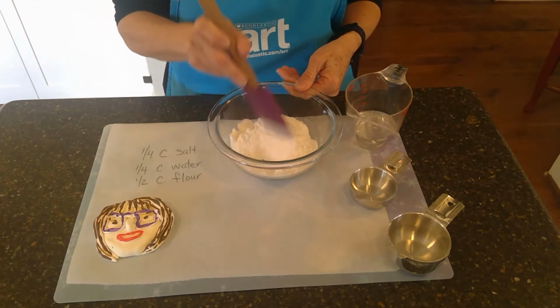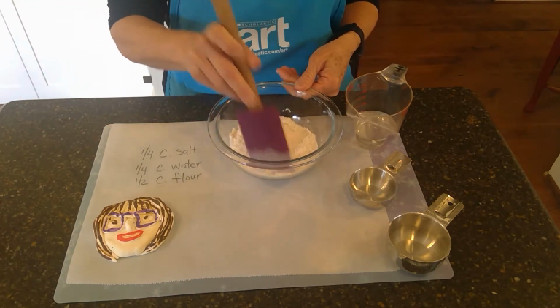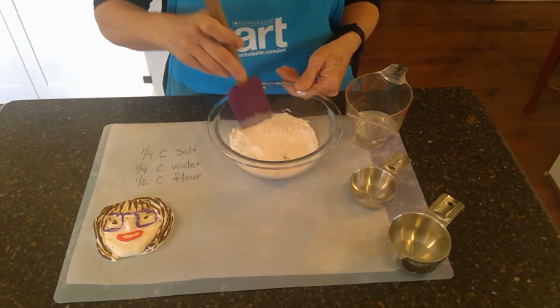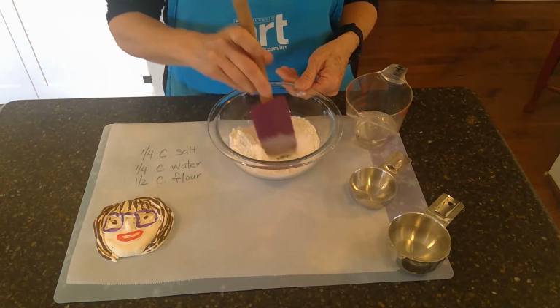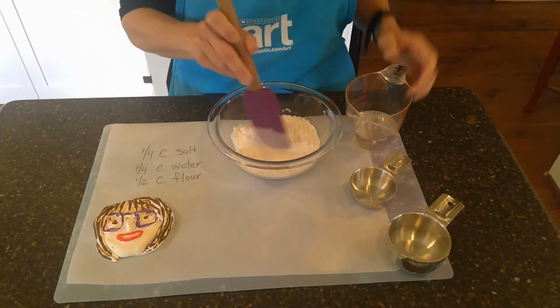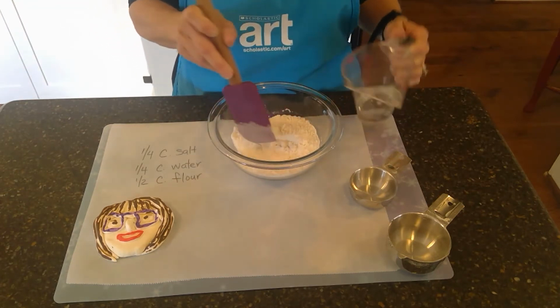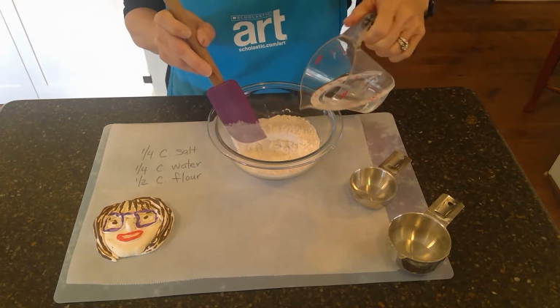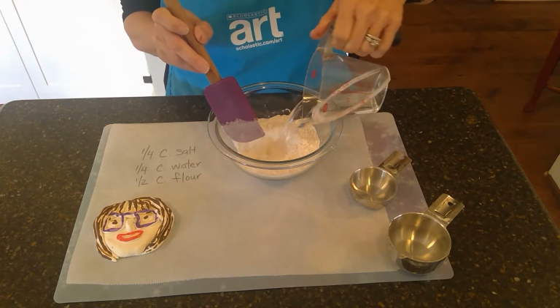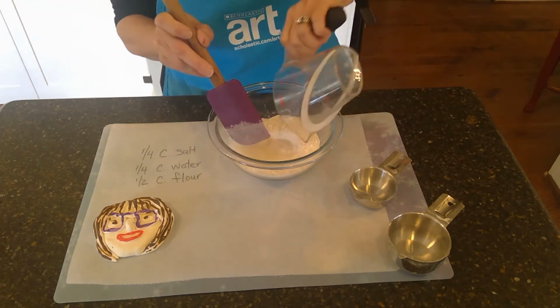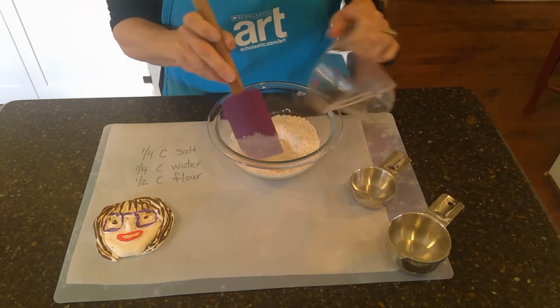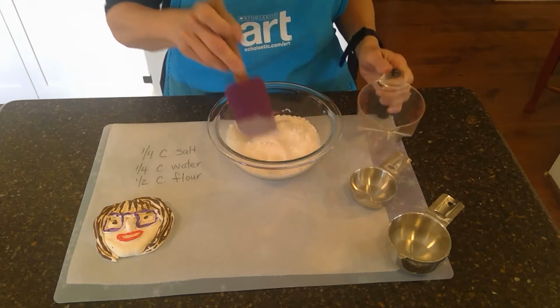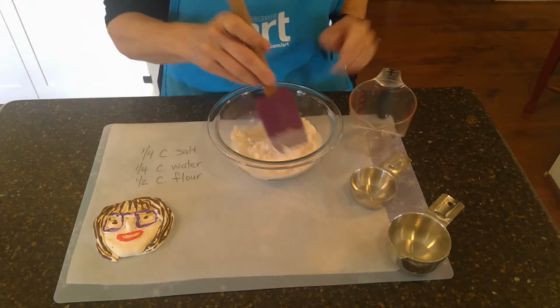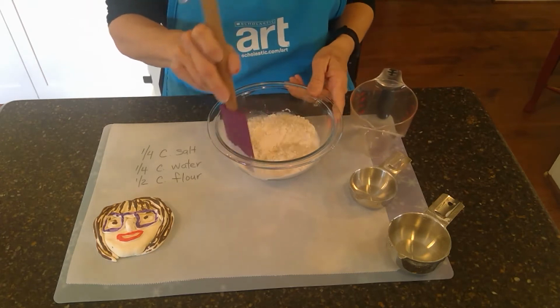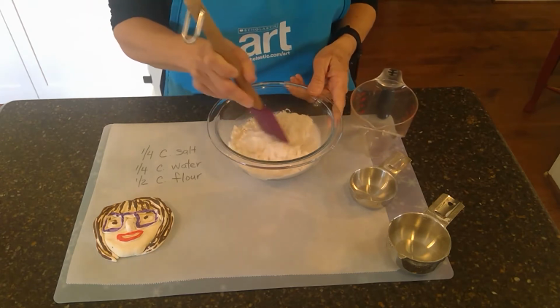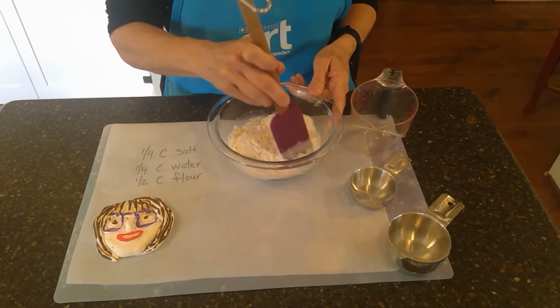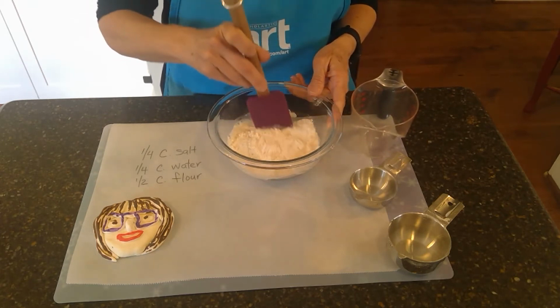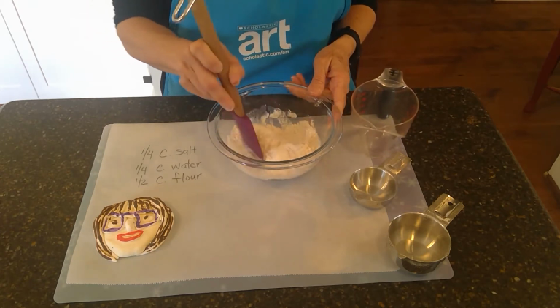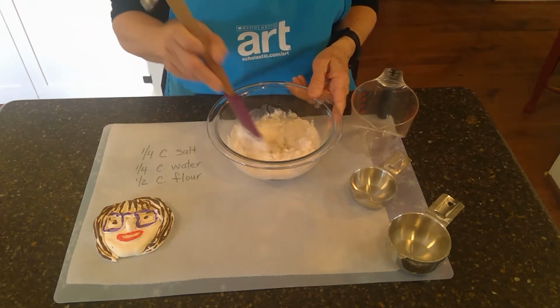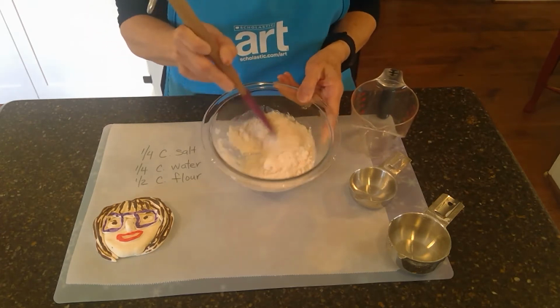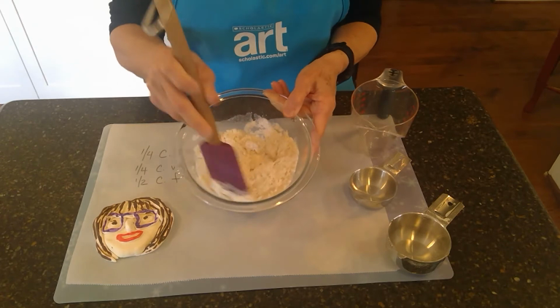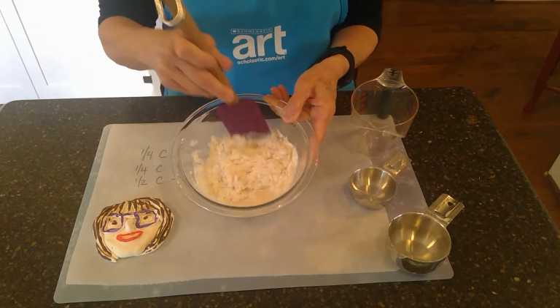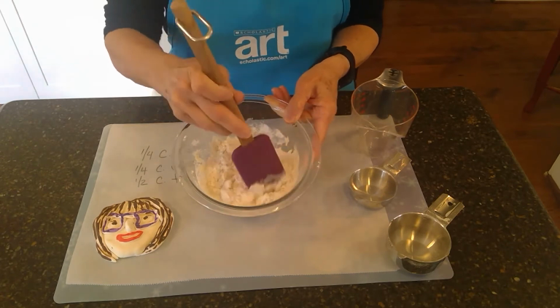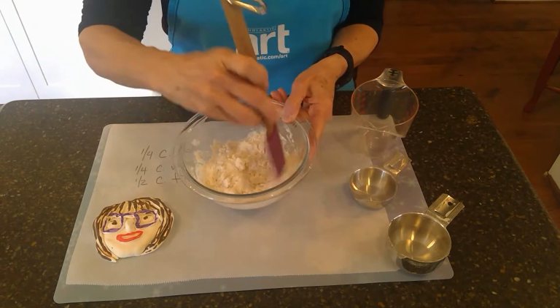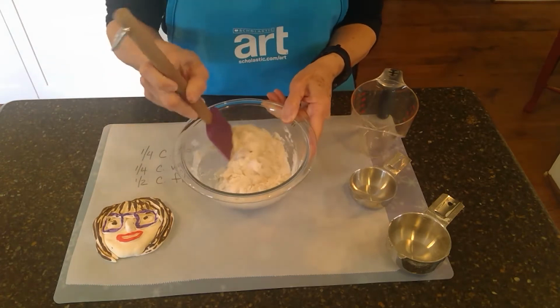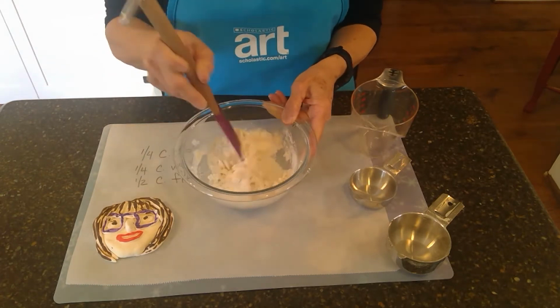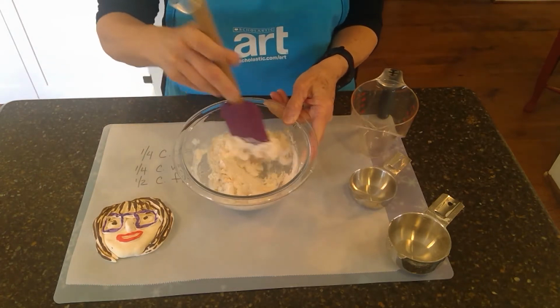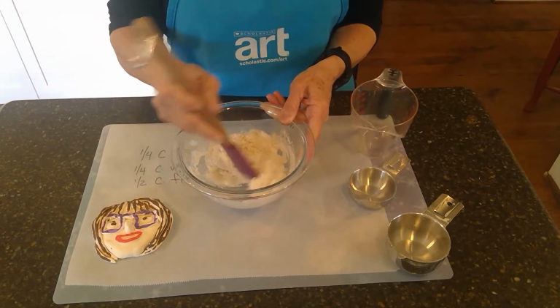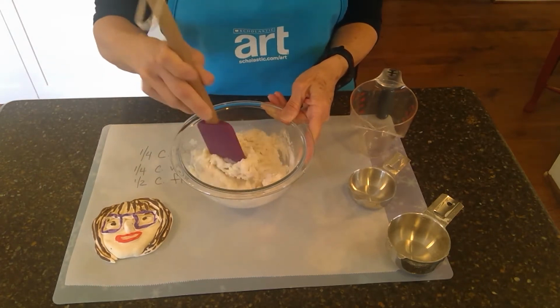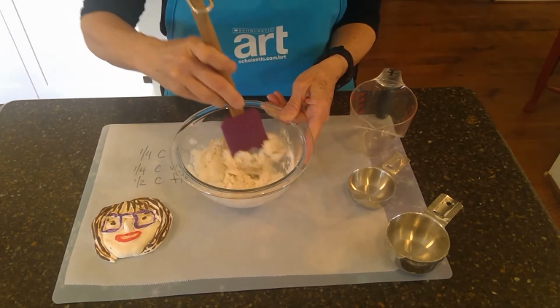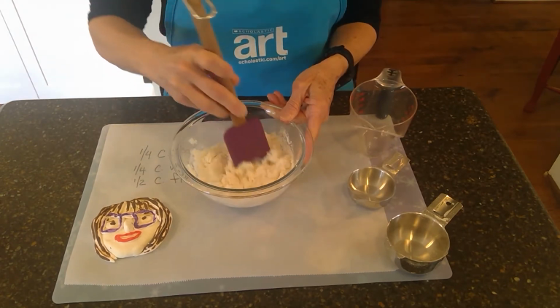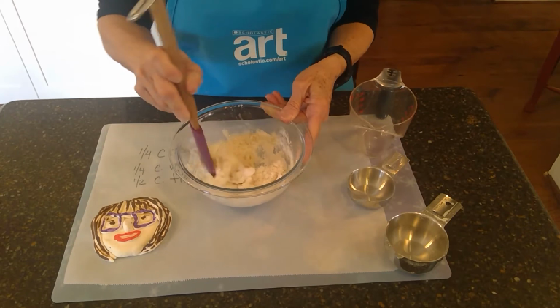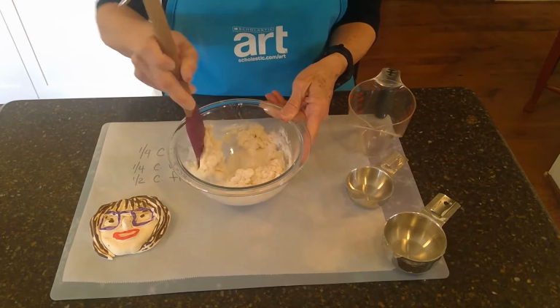Just kind of get them all in there together, and then I'm going to put in my water, and it's going to kind of be a little bit of a sticky mess. So I'm just going to mix that around a little bit till it starts to stick together.